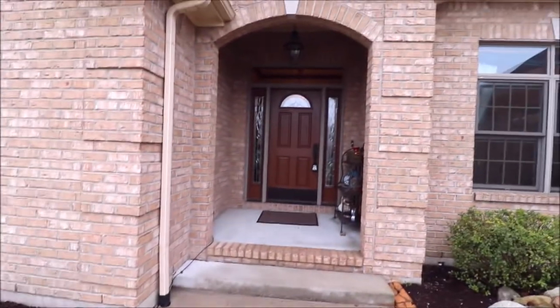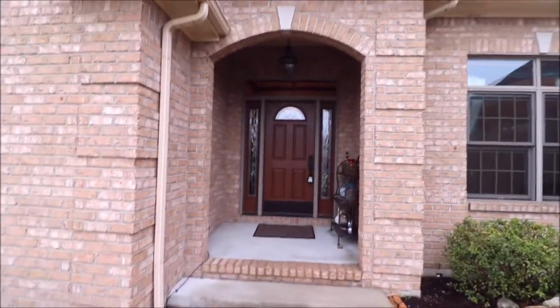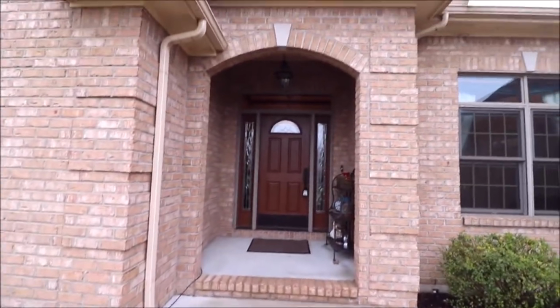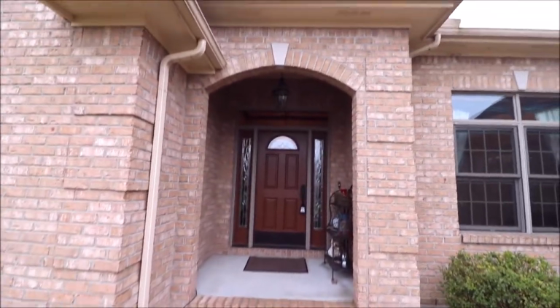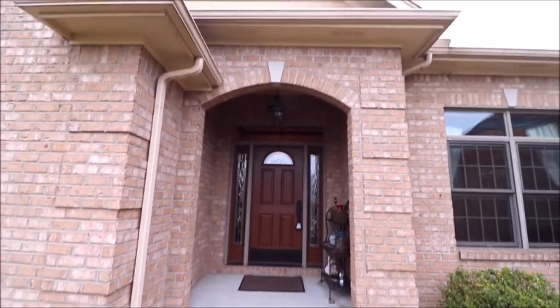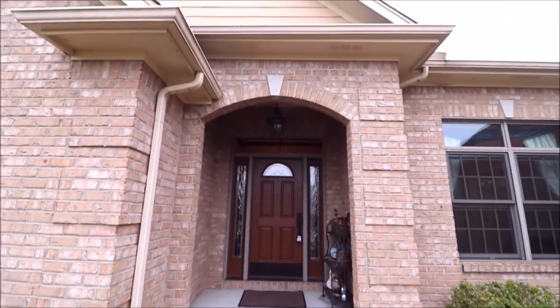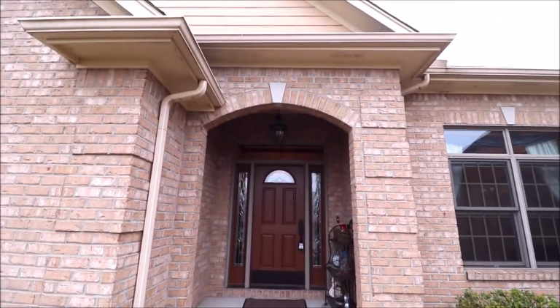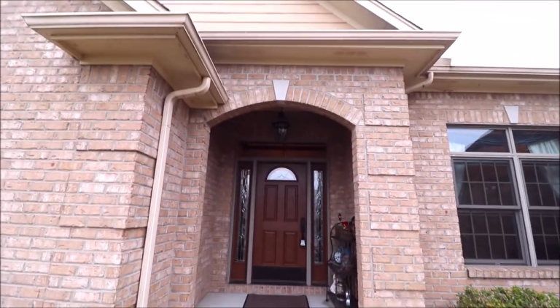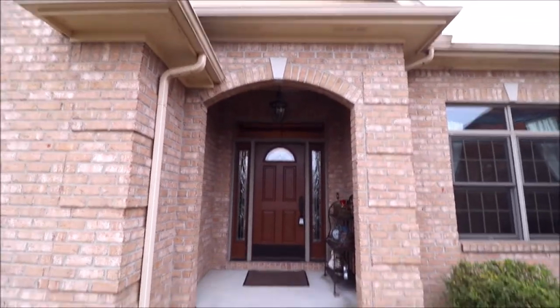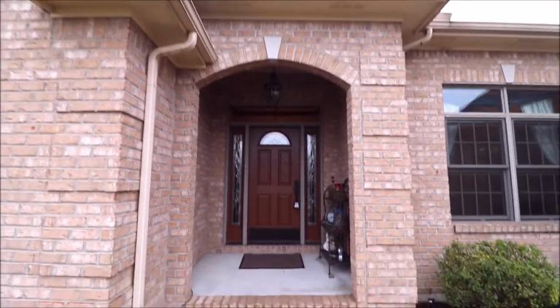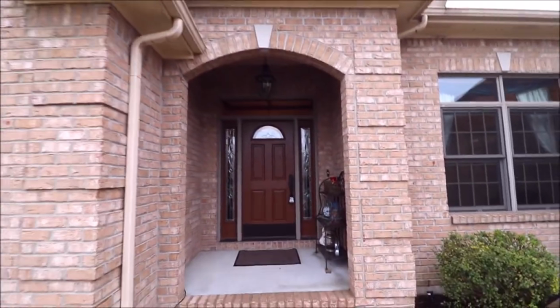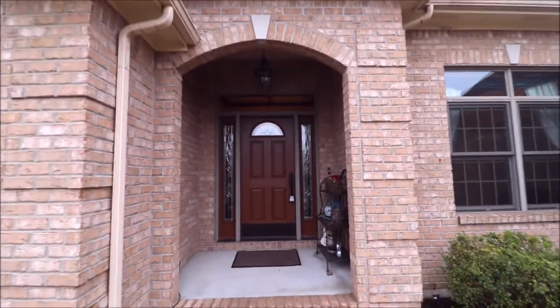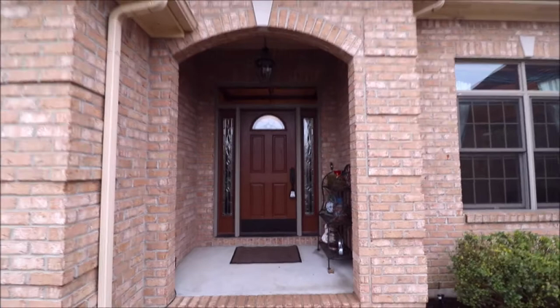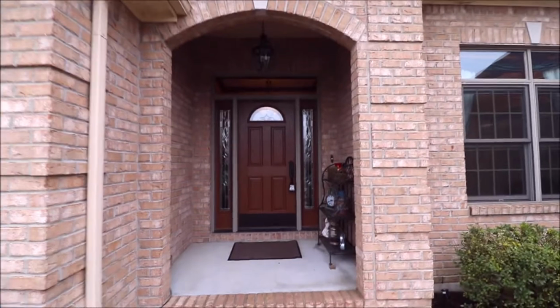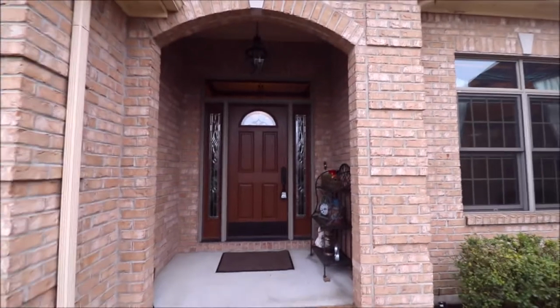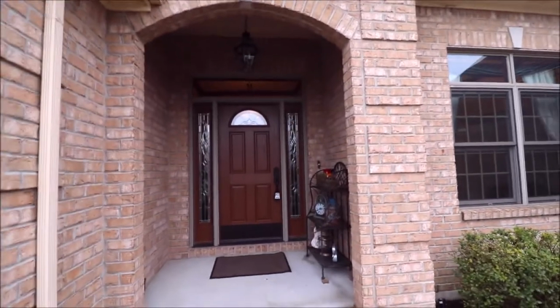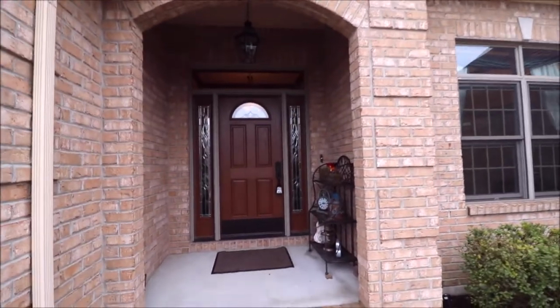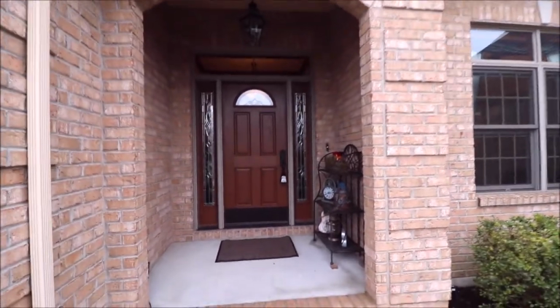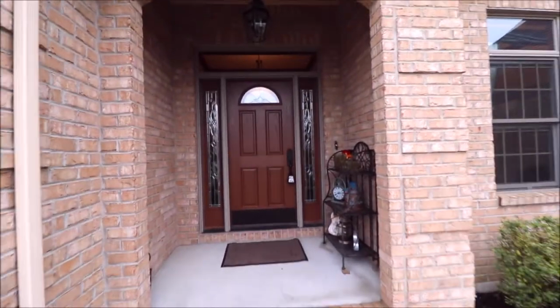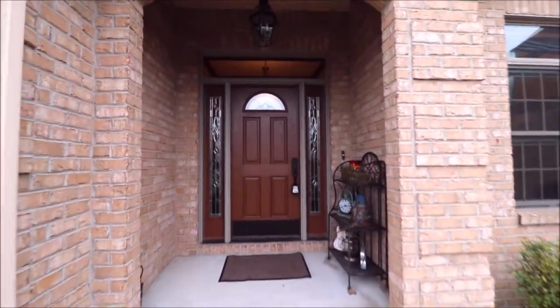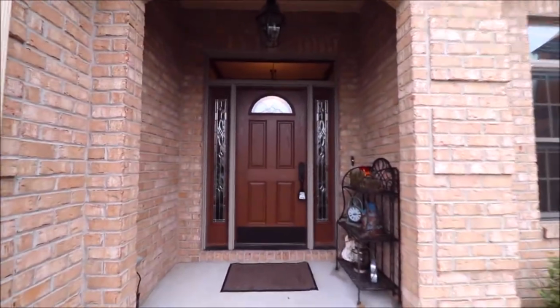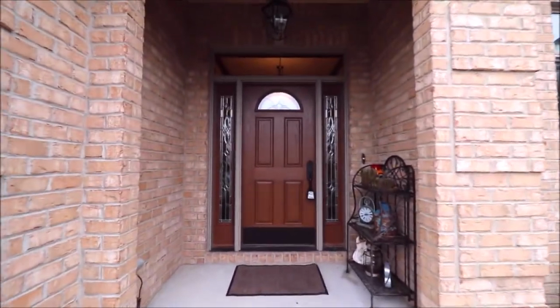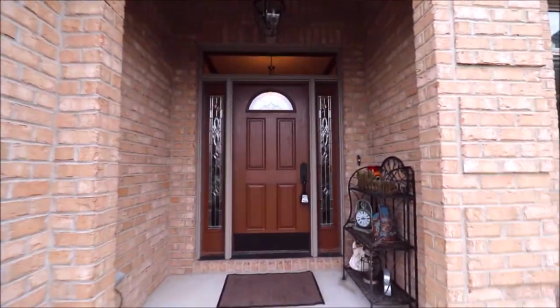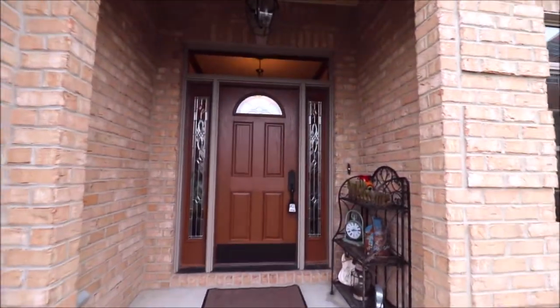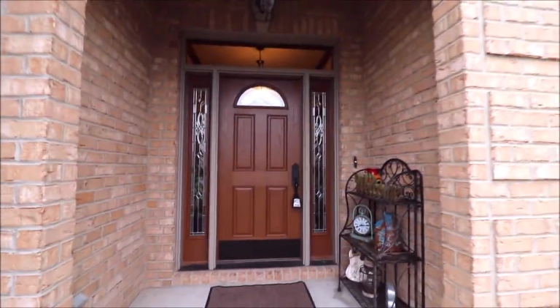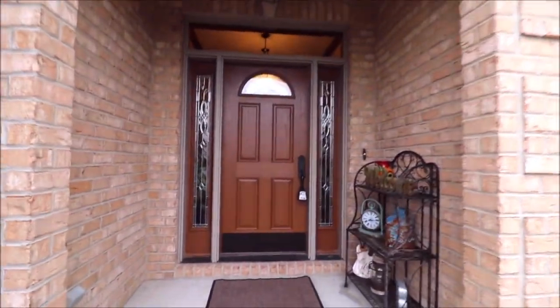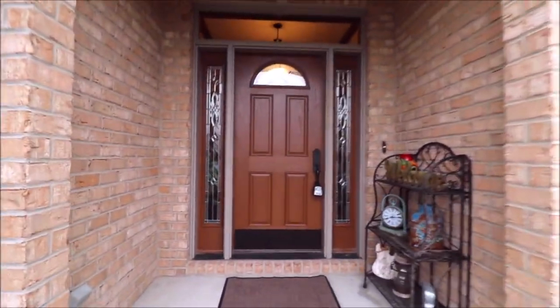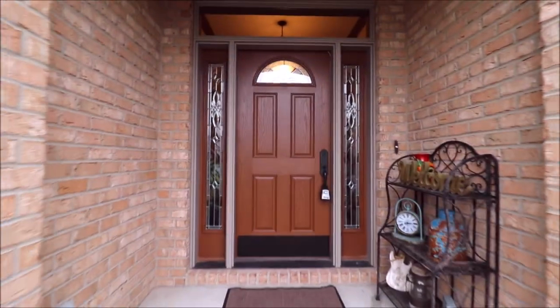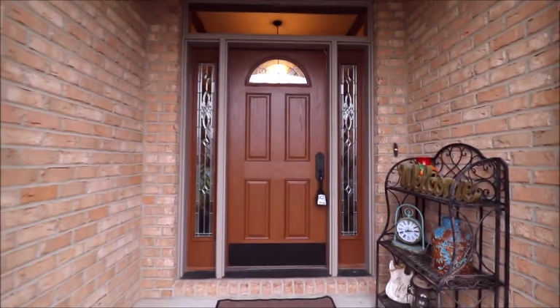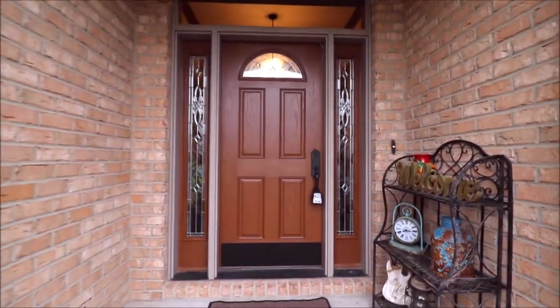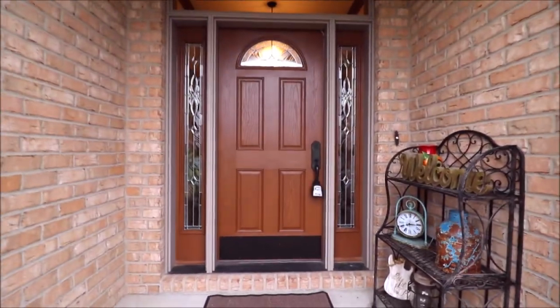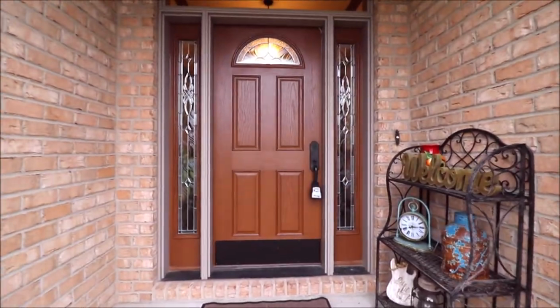Nice grand entrance with a newer front door. Now let's go inside and check this place out.